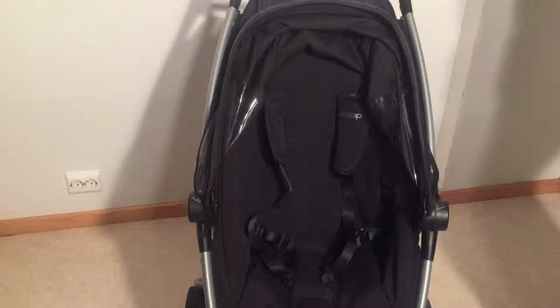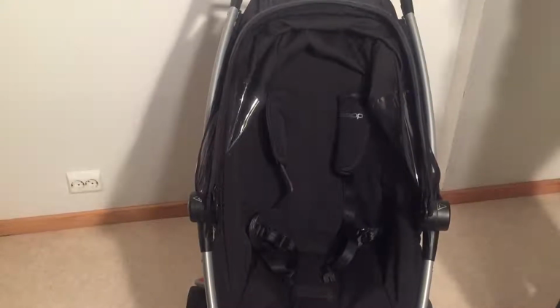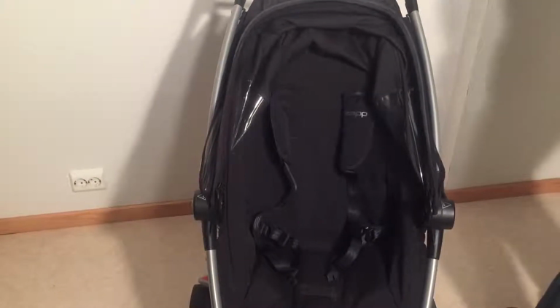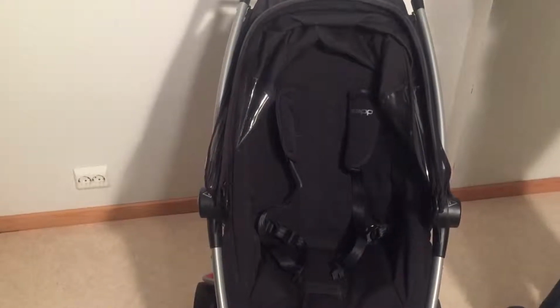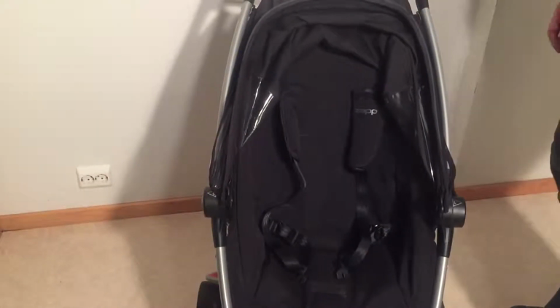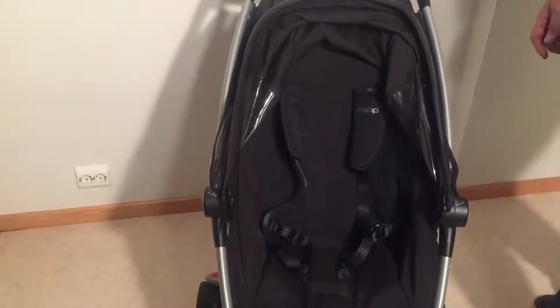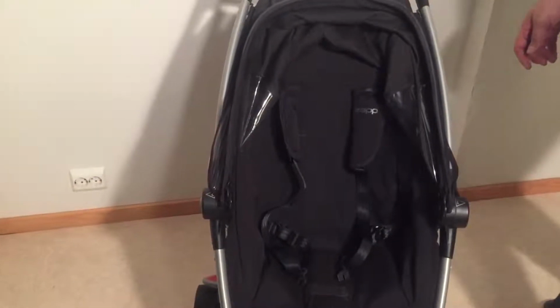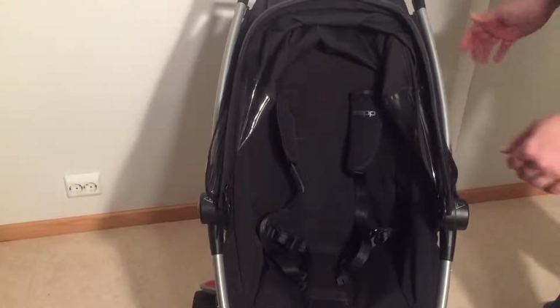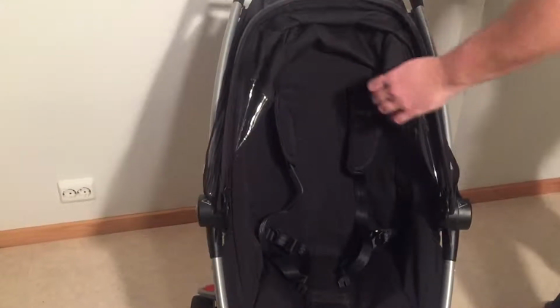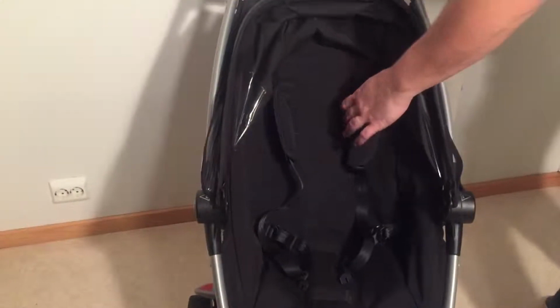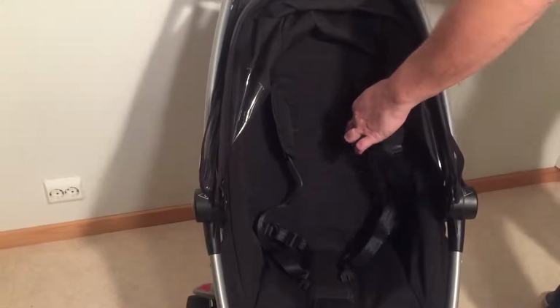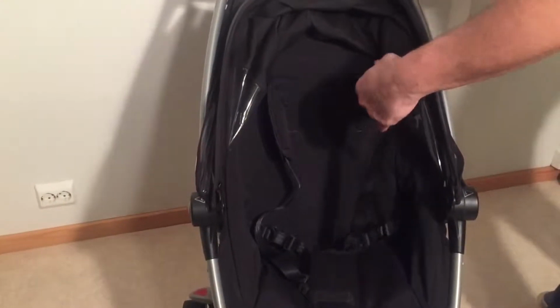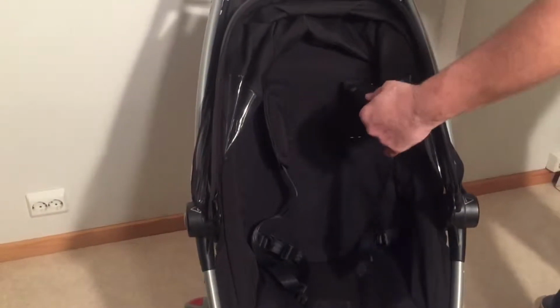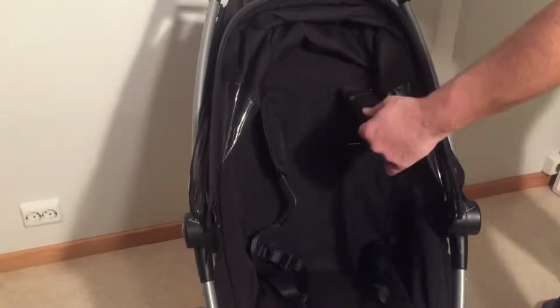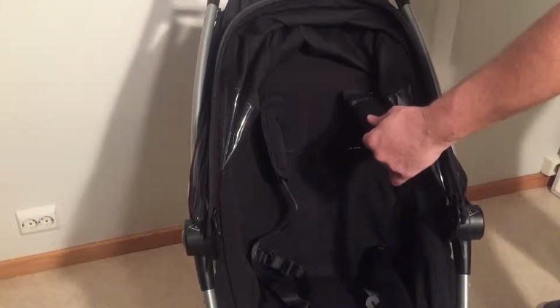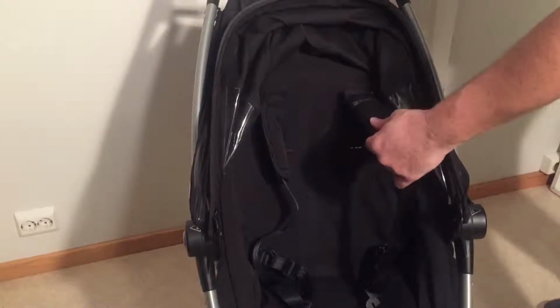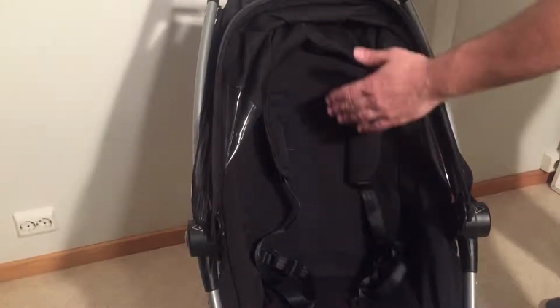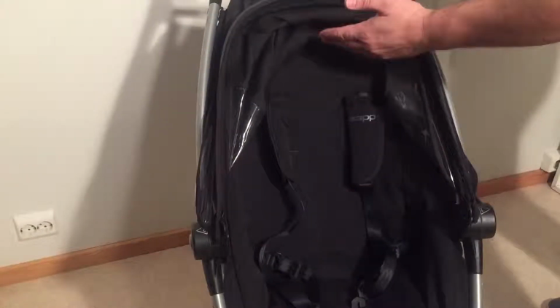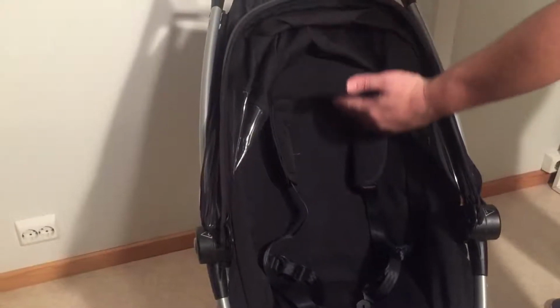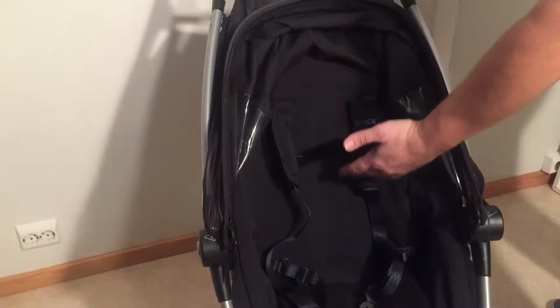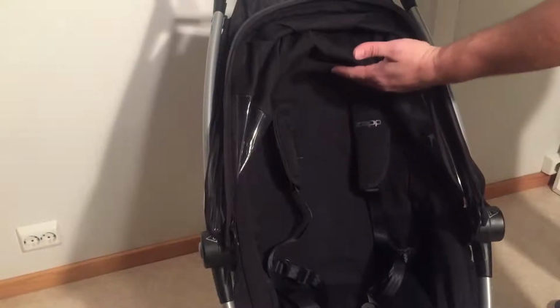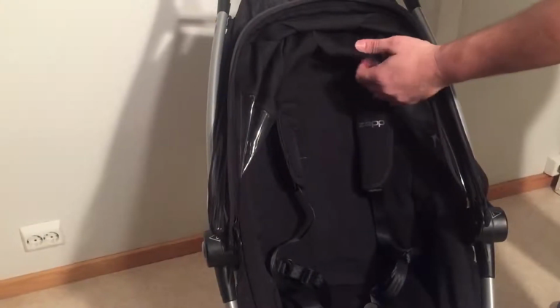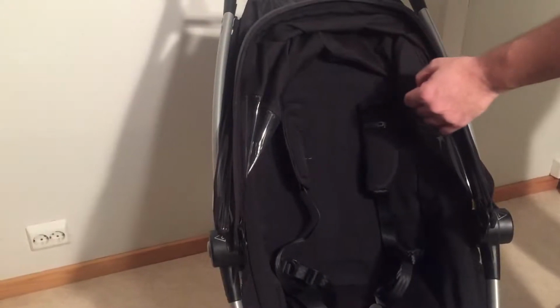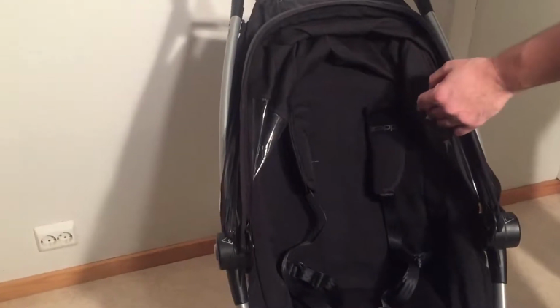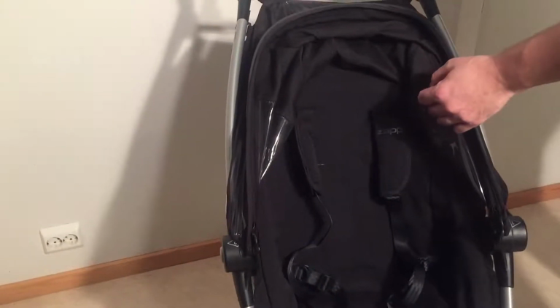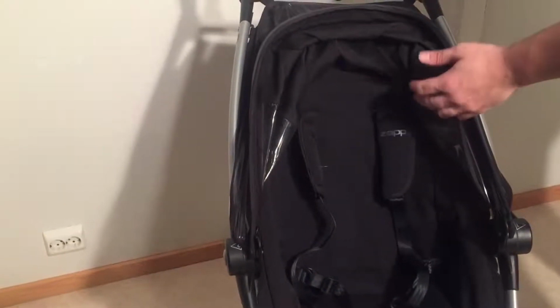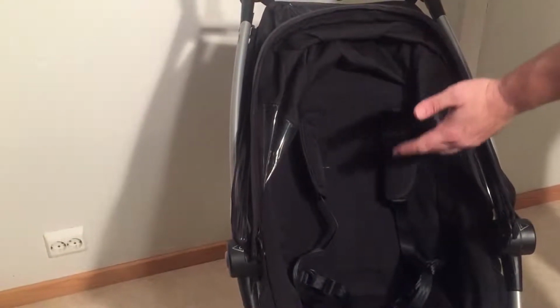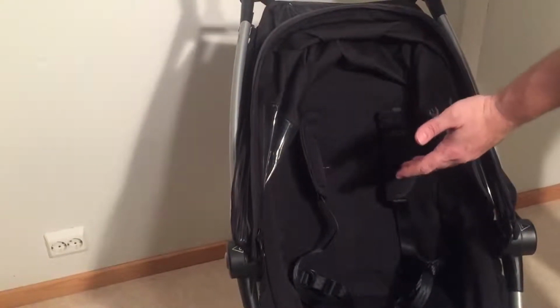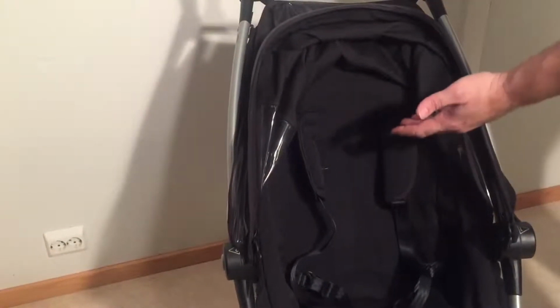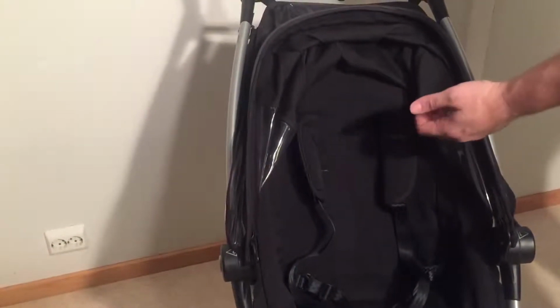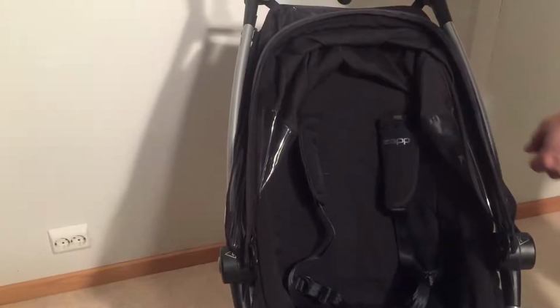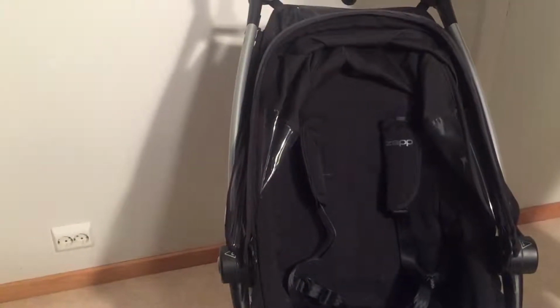This is a Quinny Zapp and we just wanted to show you today how to adjust the belts up and down so that you can use them with a smaller or larger child.